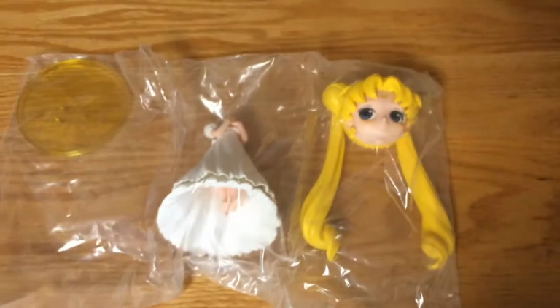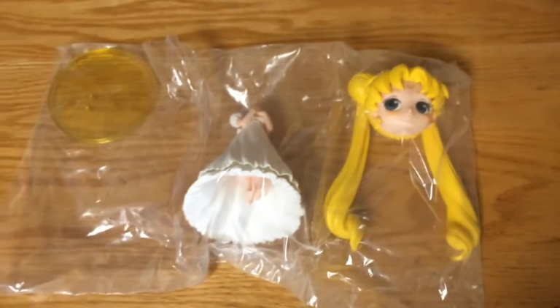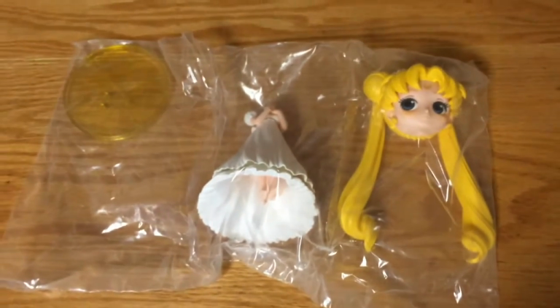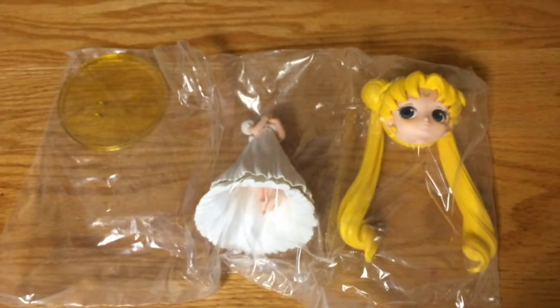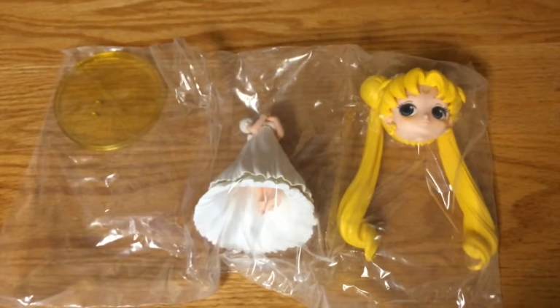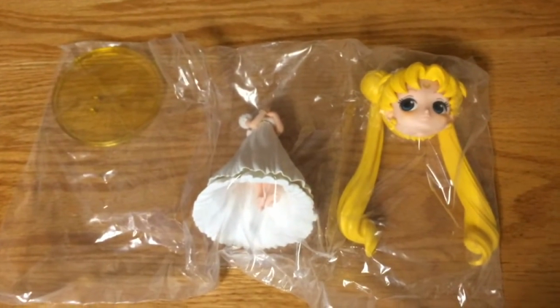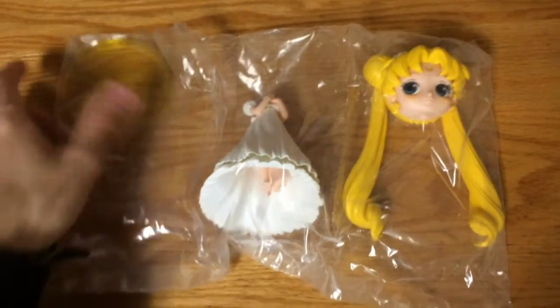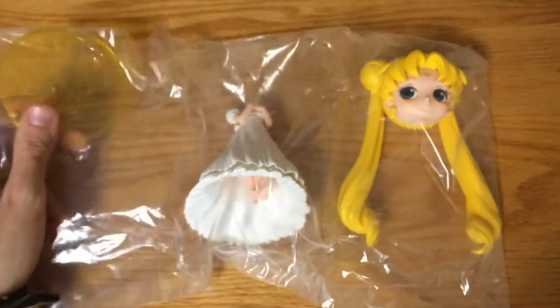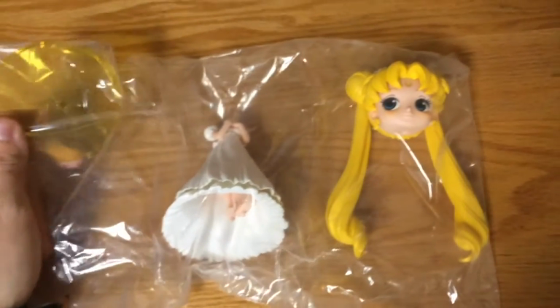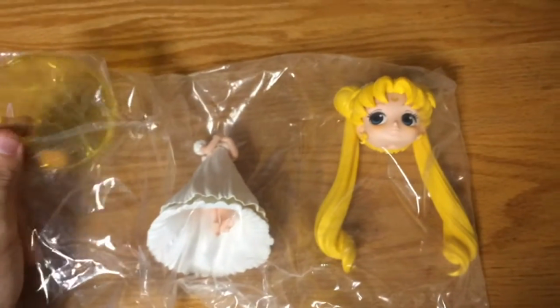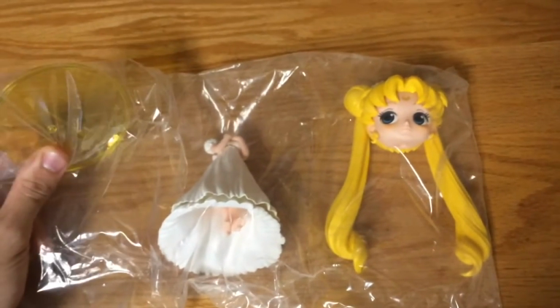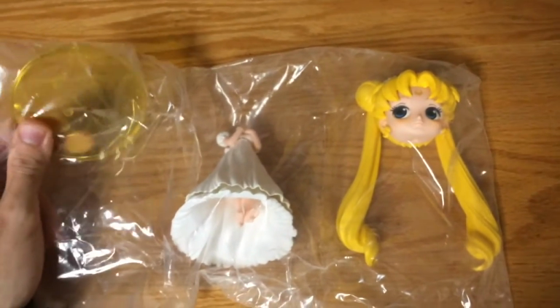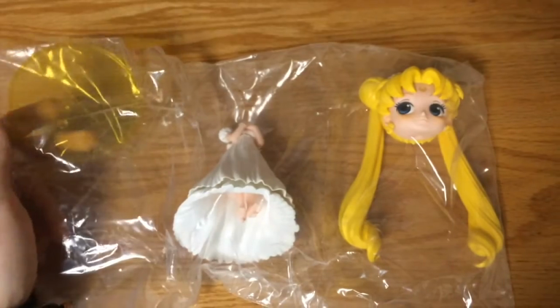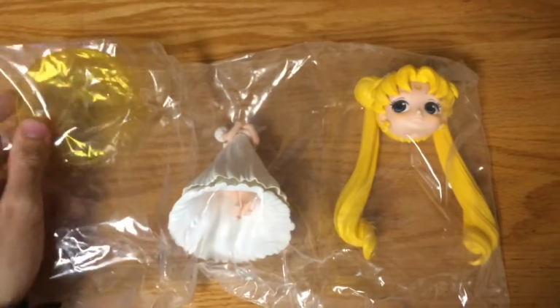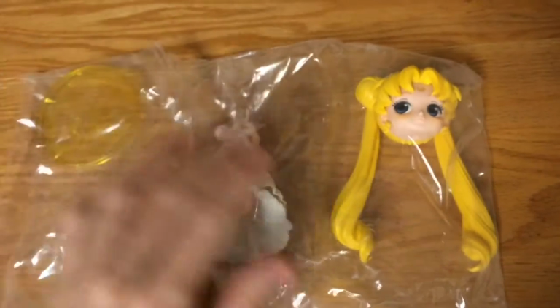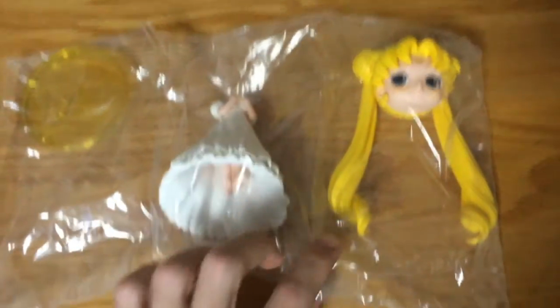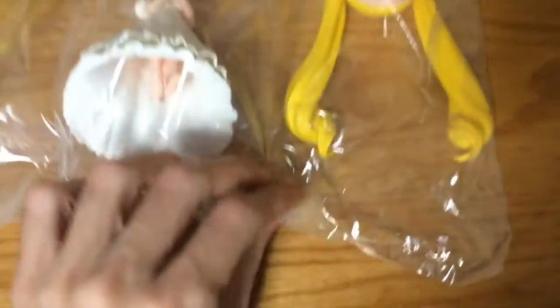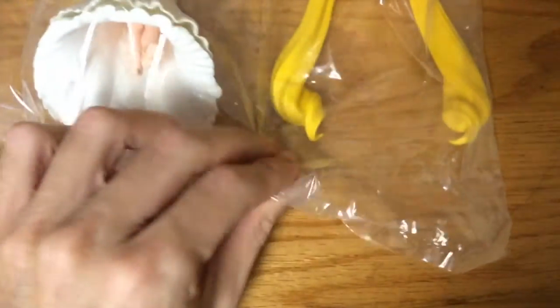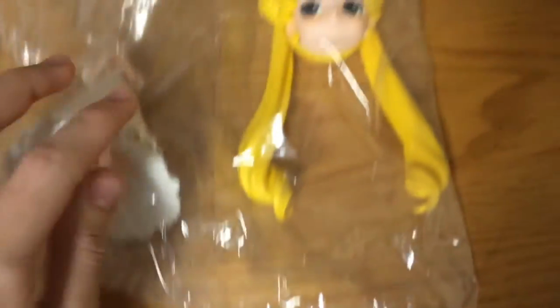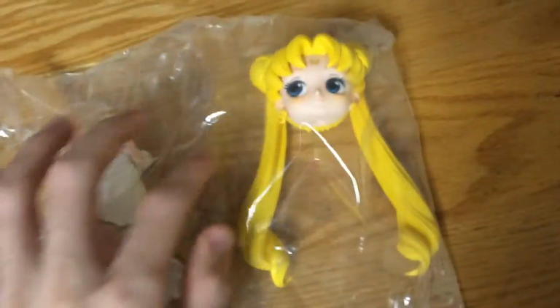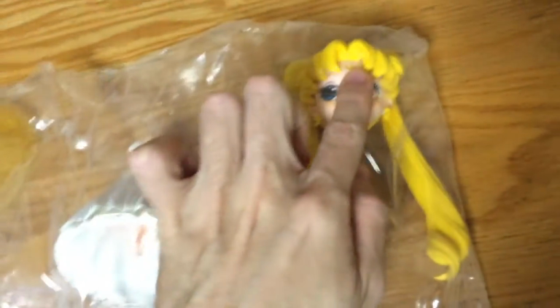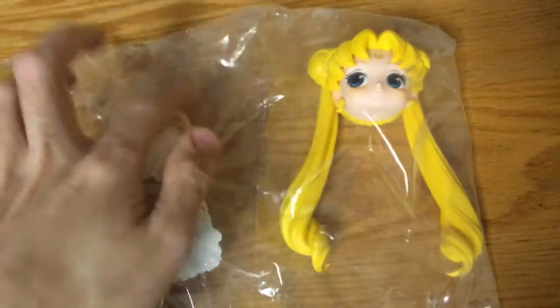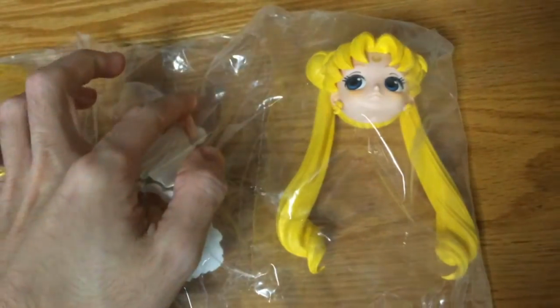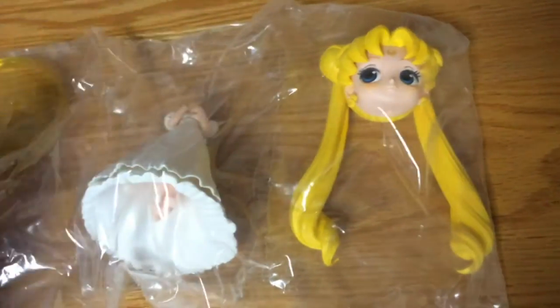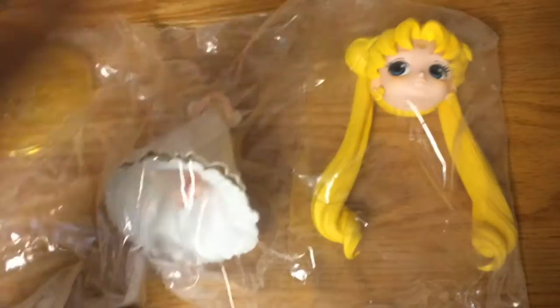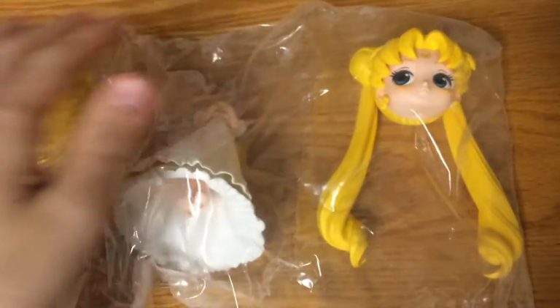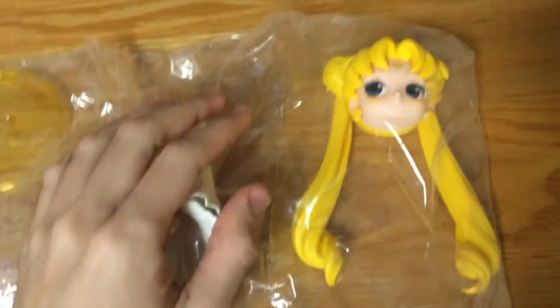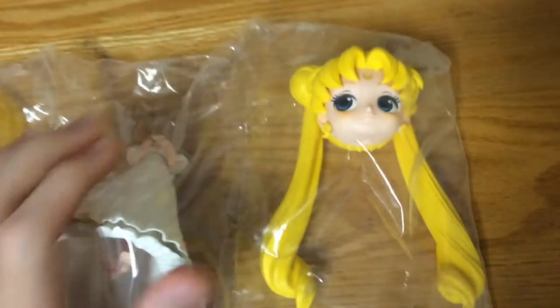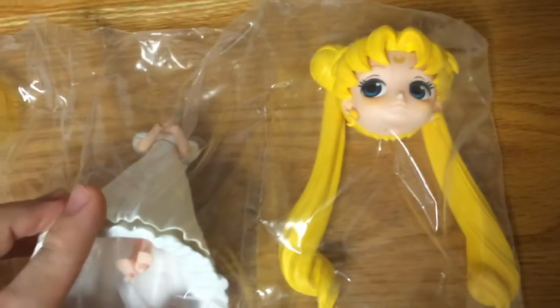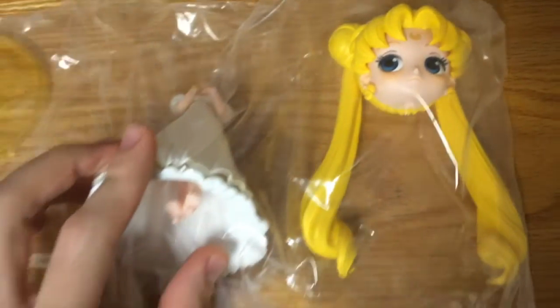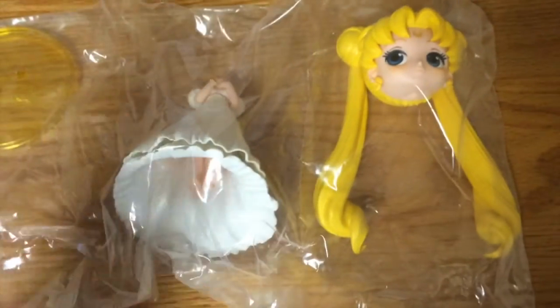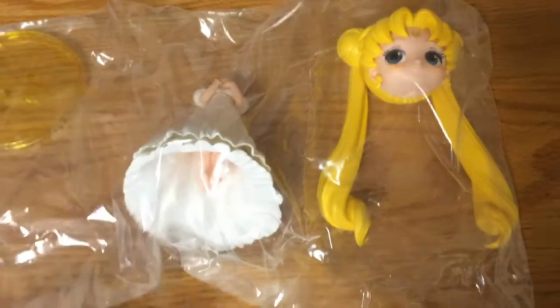And here is how she looks like. She comes in this plastic bag, all sealed, so one part cannot move into another part and so on. Which is okay — let's open it up.